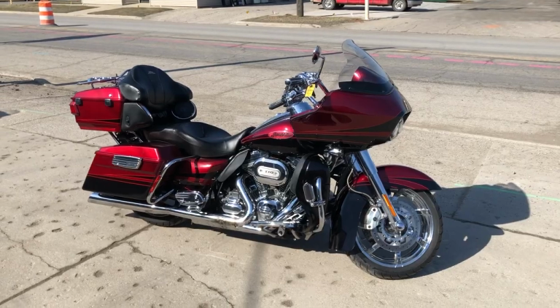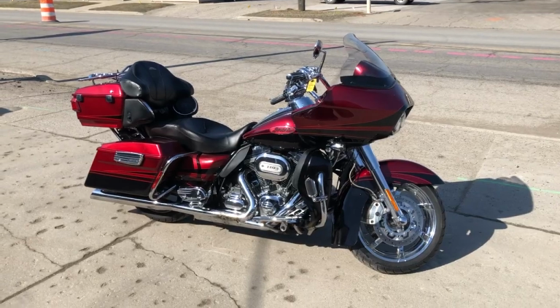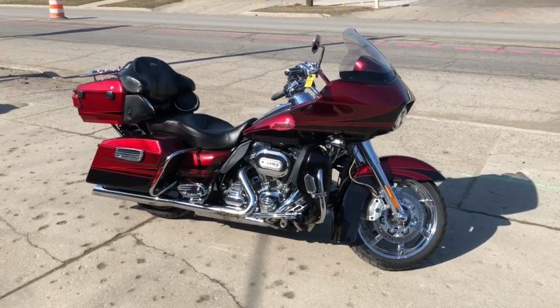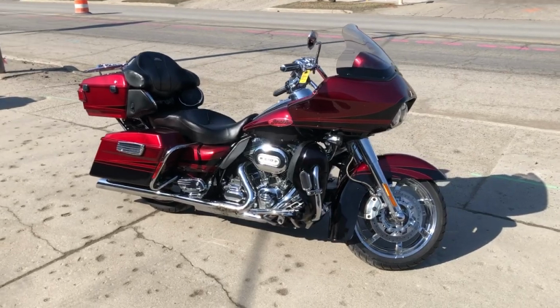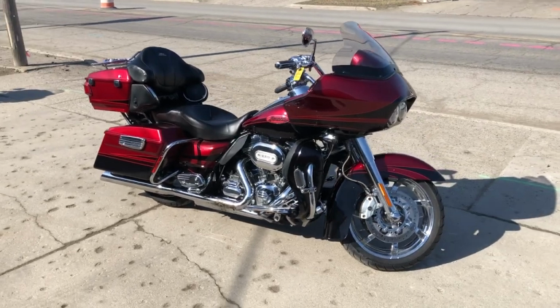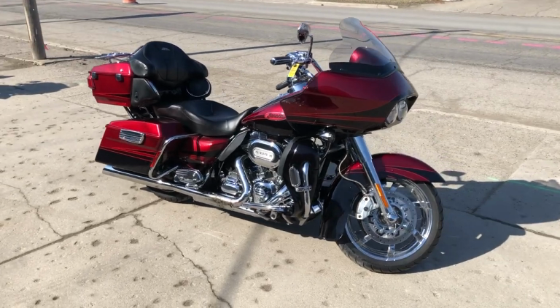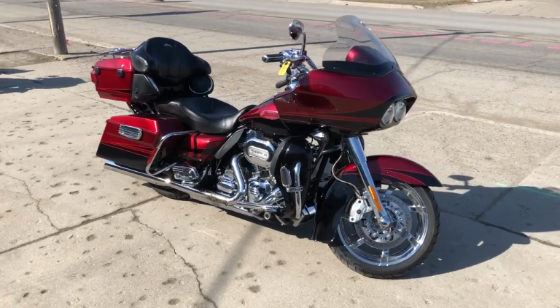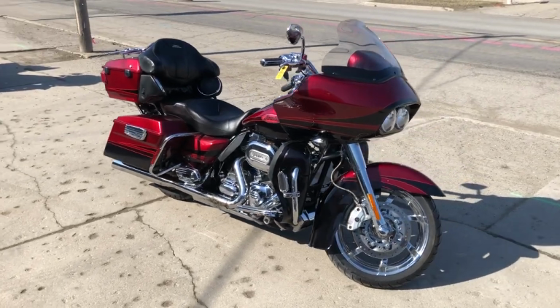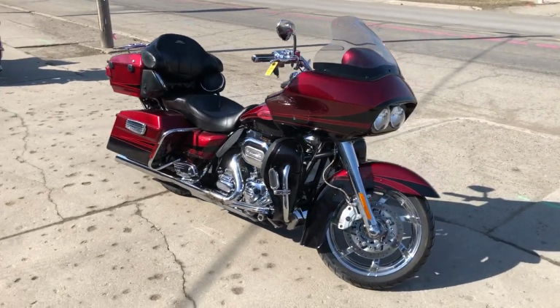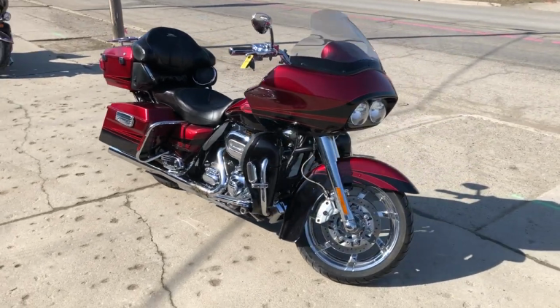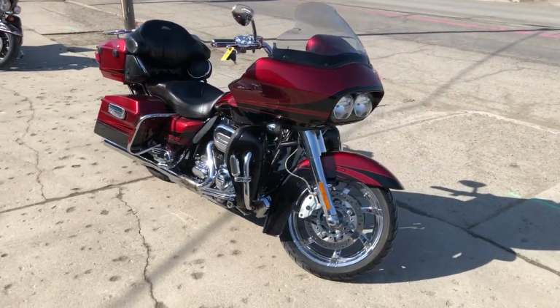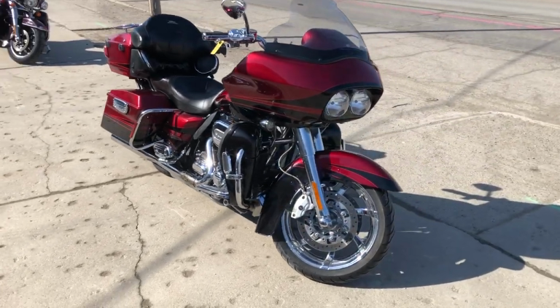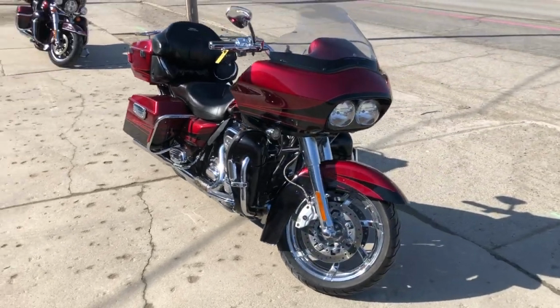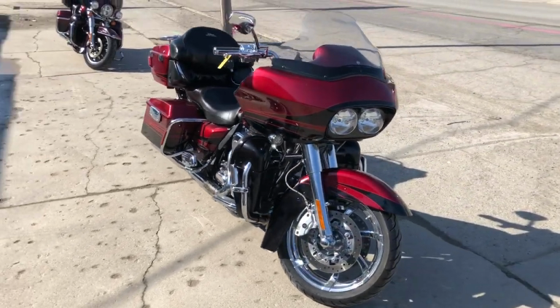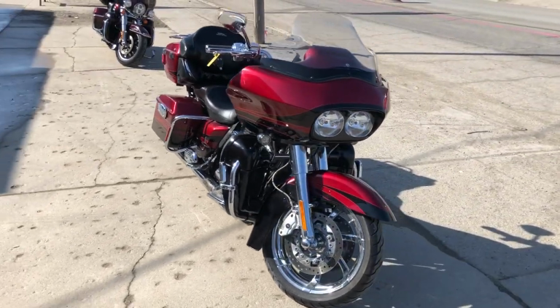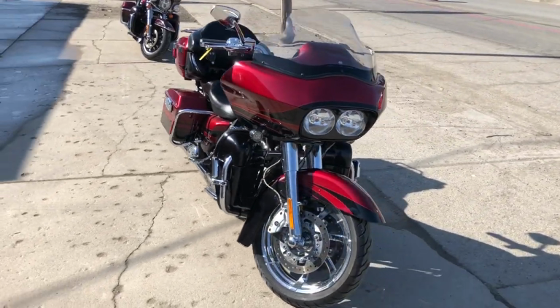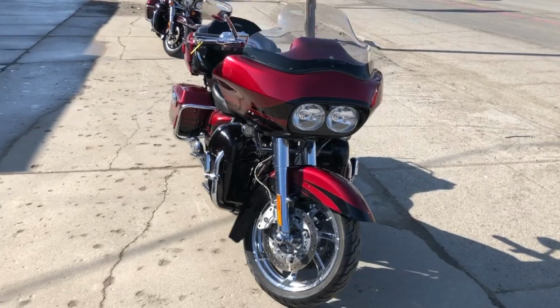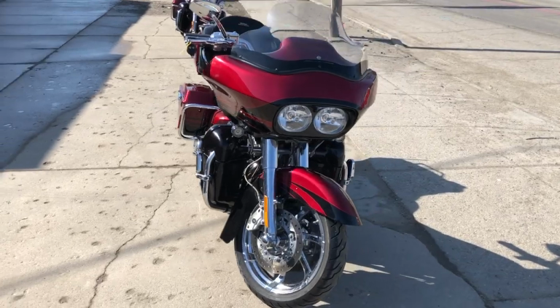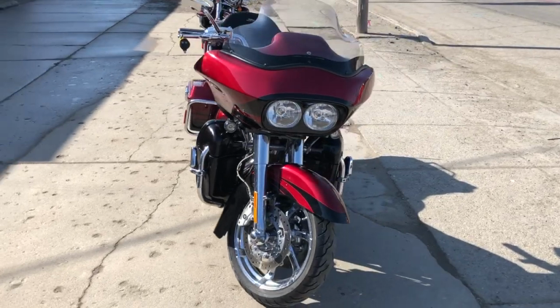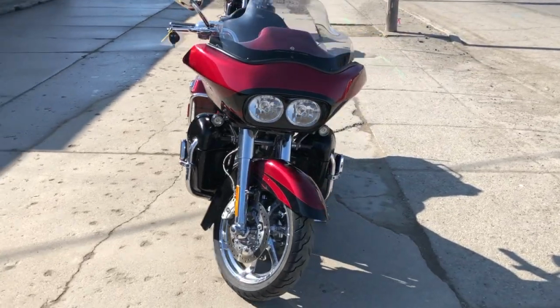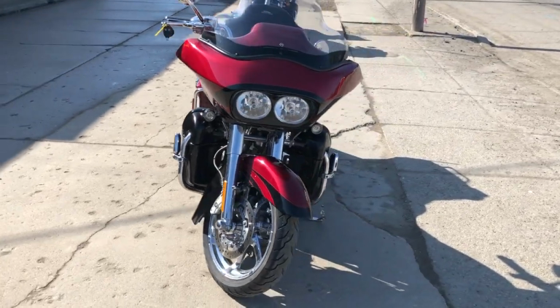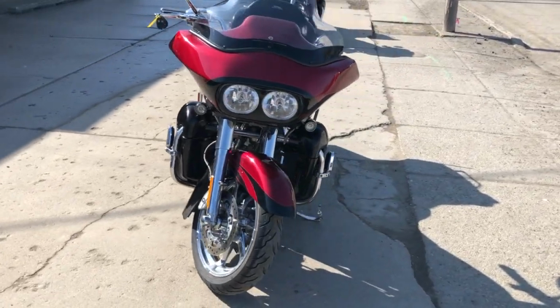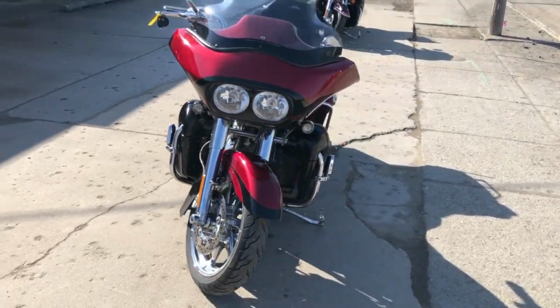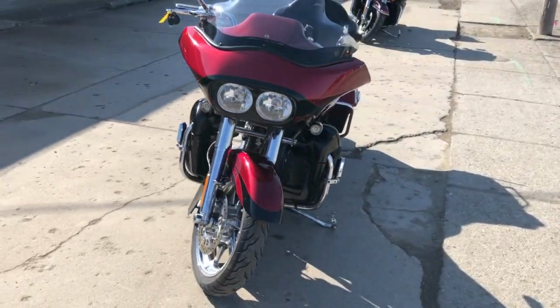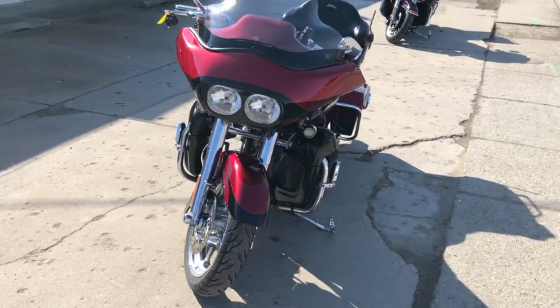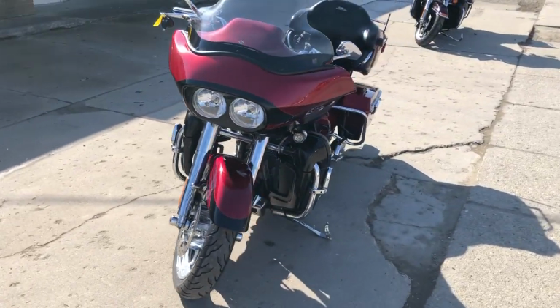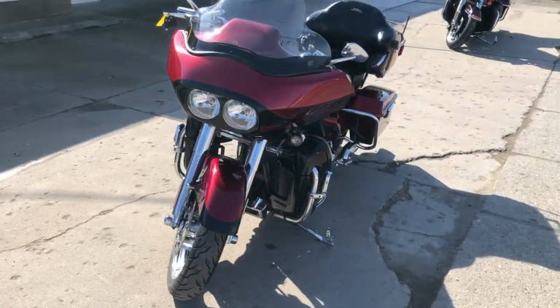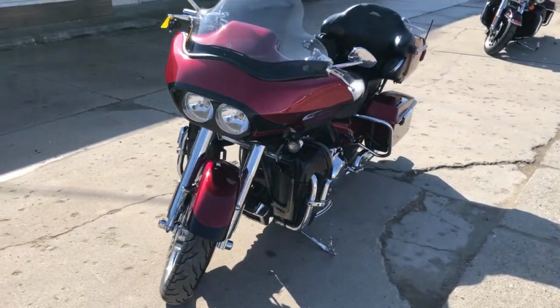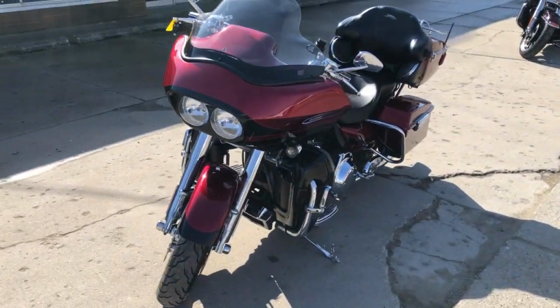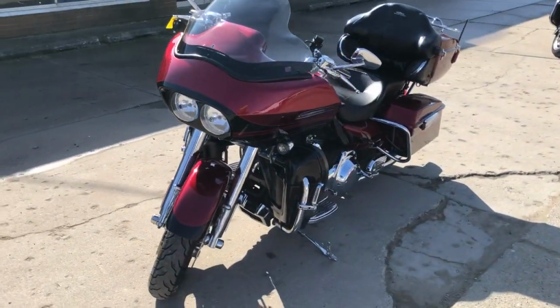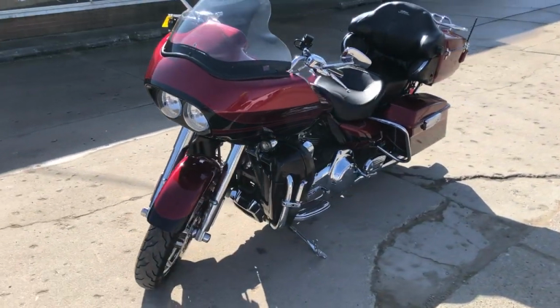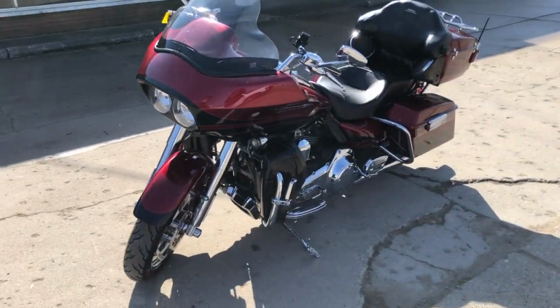Hey guys, ProofofPowerSports.com here, doing one on another CVO we just took in — 2011 Road Glide CVO this time, comes in that hard to find color Rio Red and Black Ember.